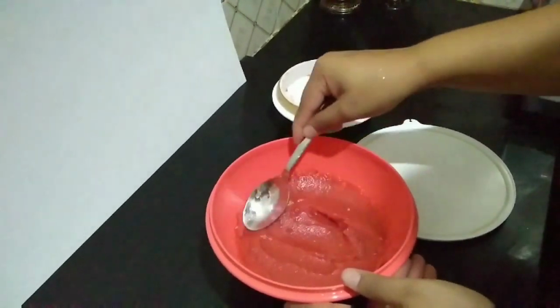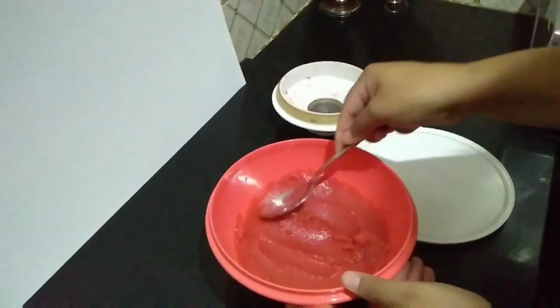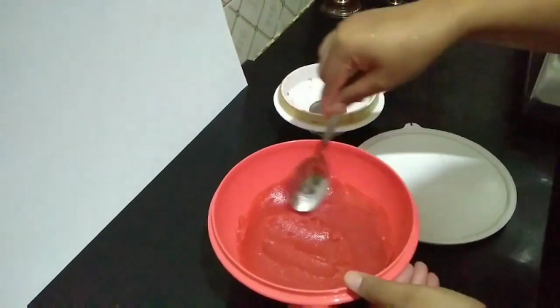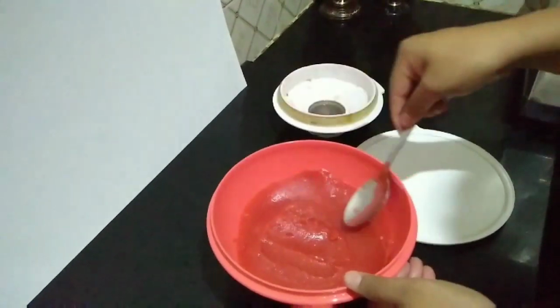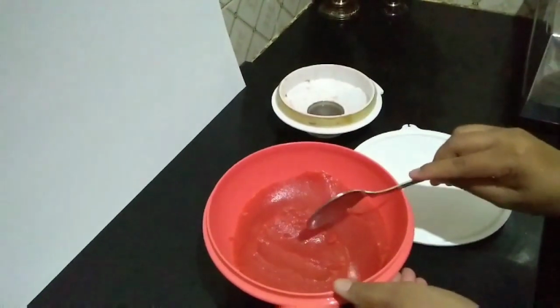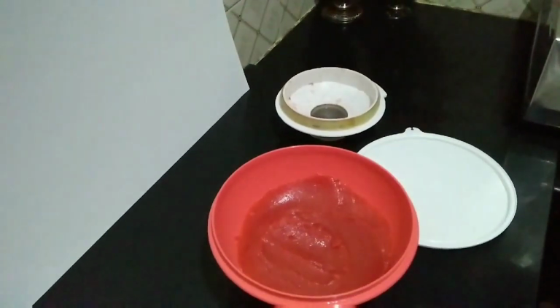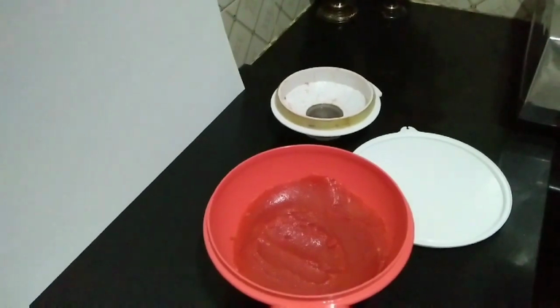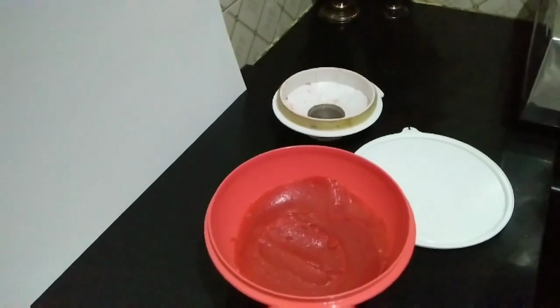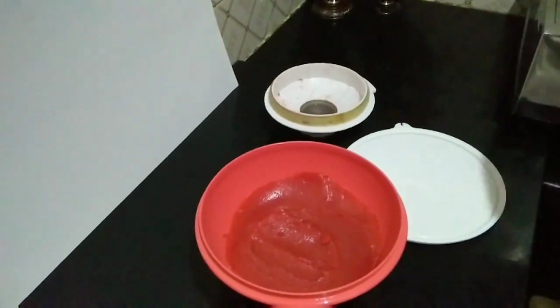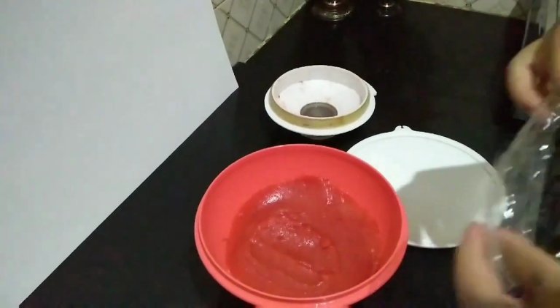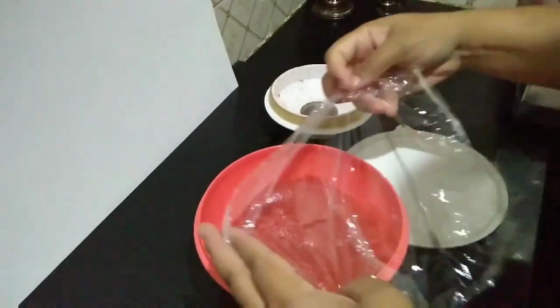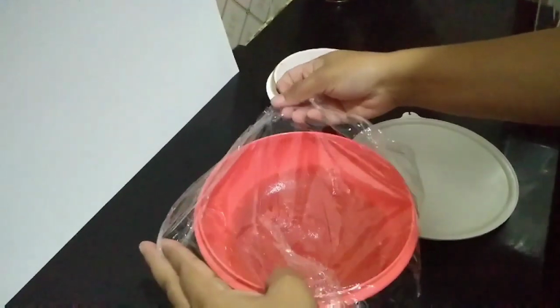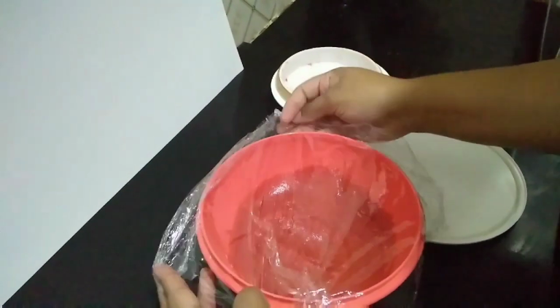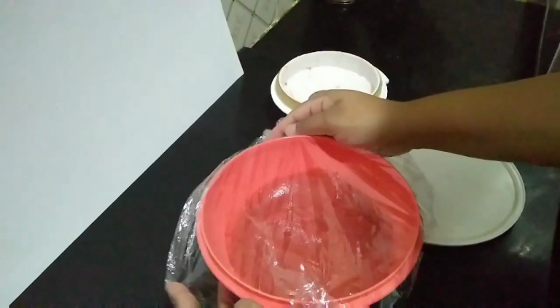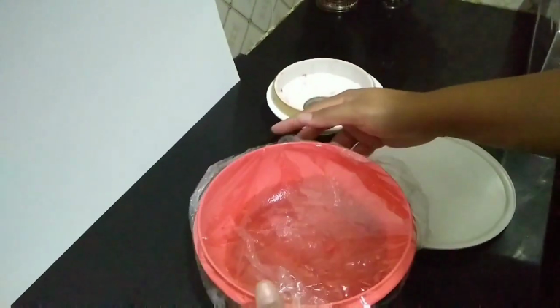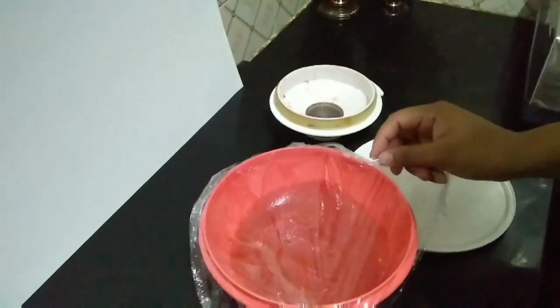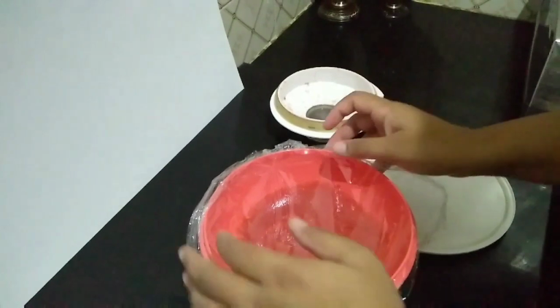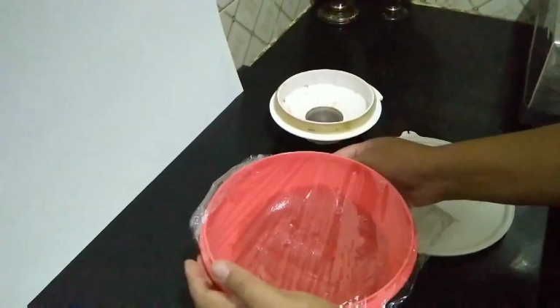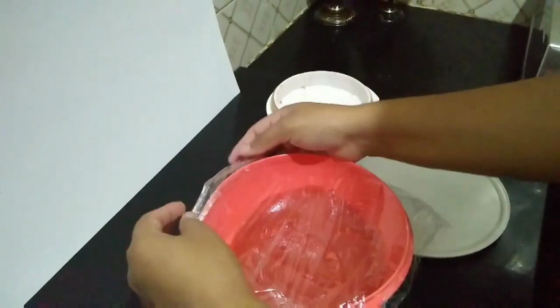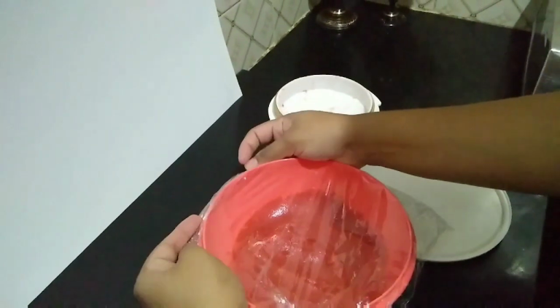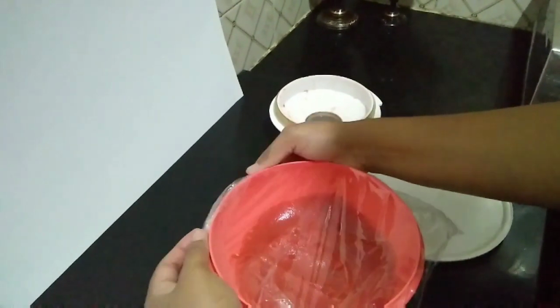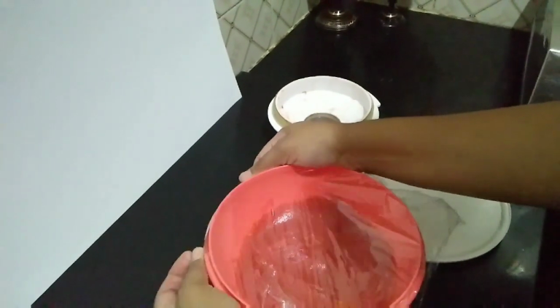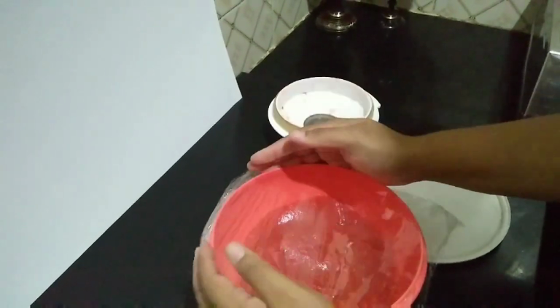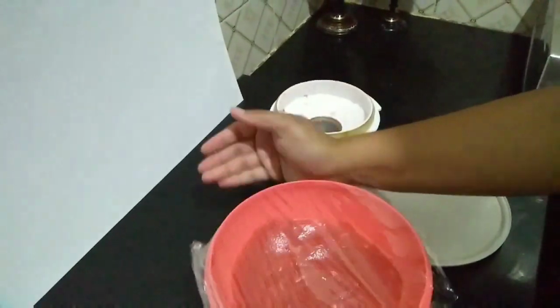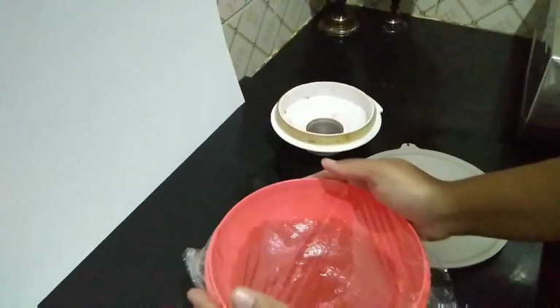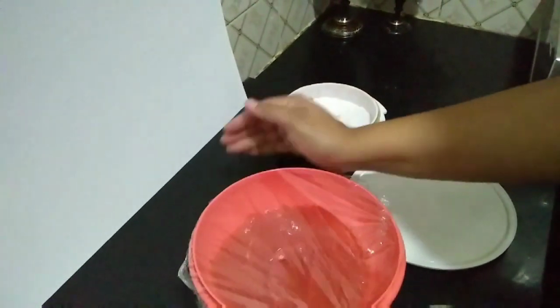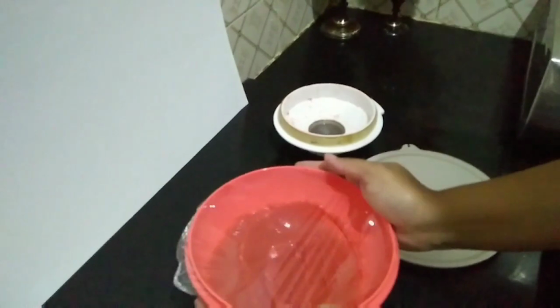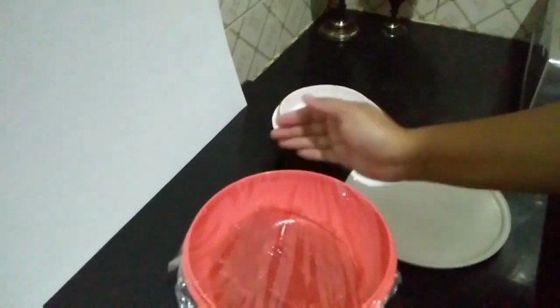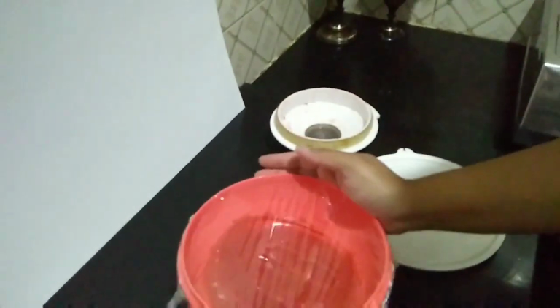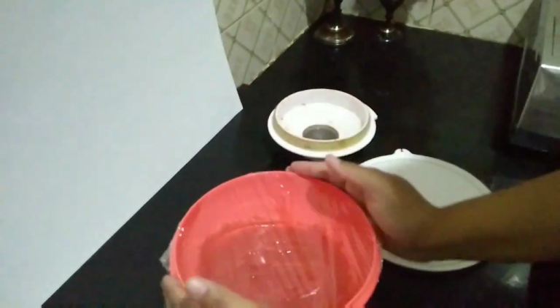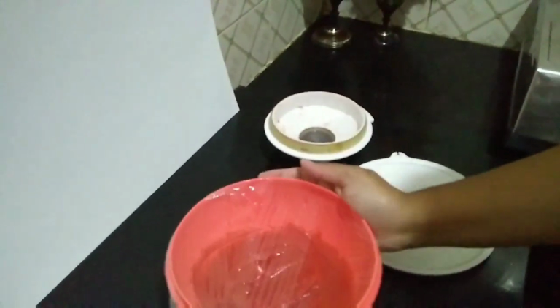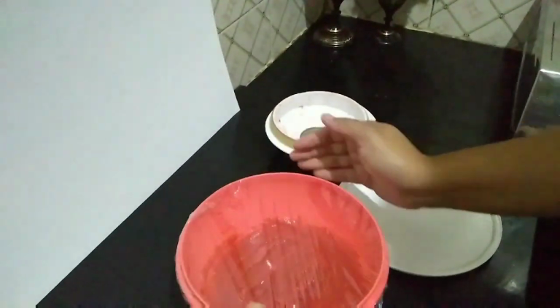I will clean the container. Now, I'm going to put a plastic cover on it. This is the ice crystal formation. It's perfect. Now I'm going to put a lid on it.